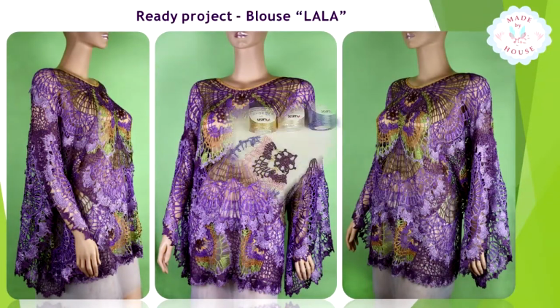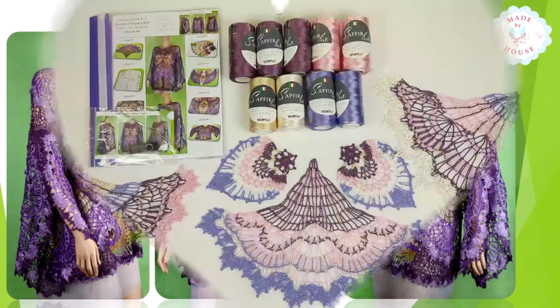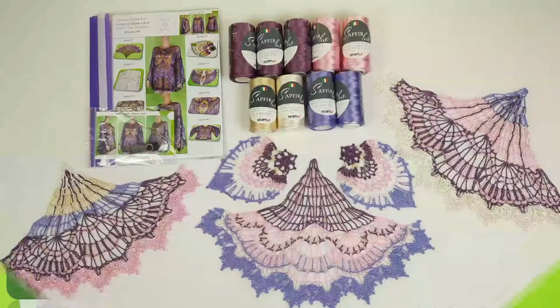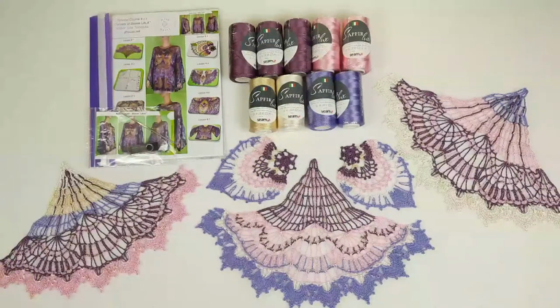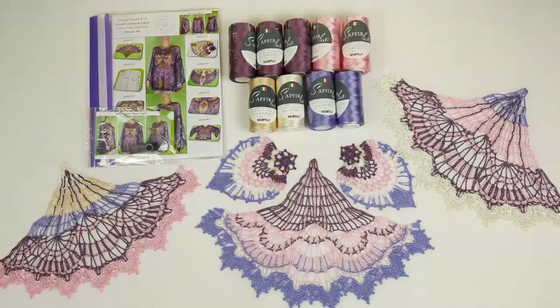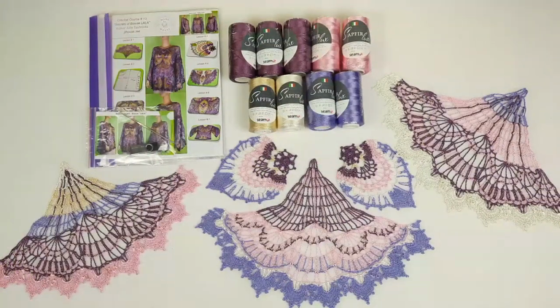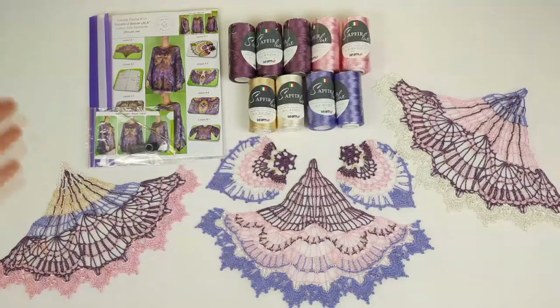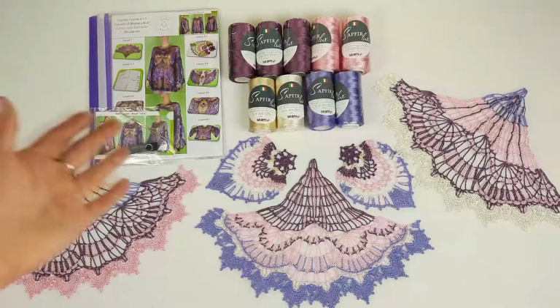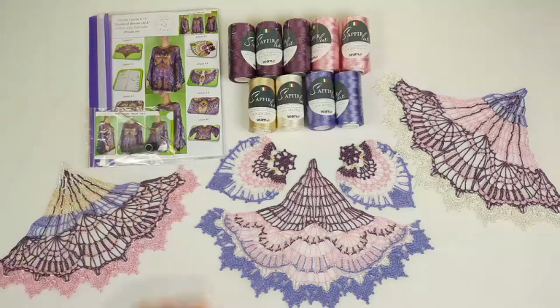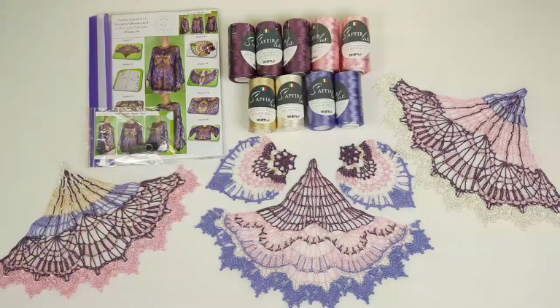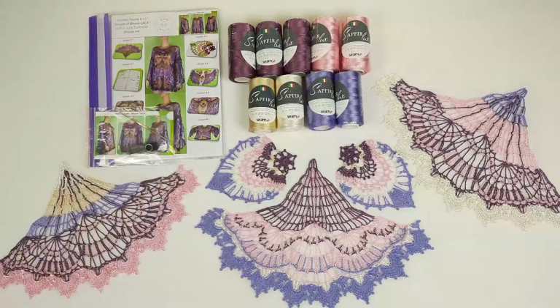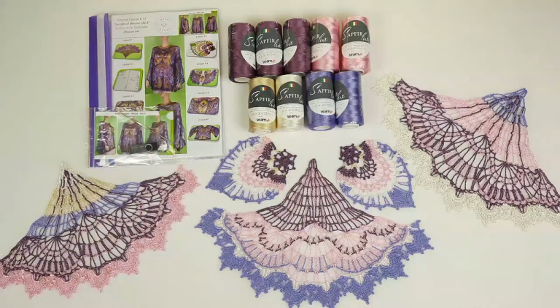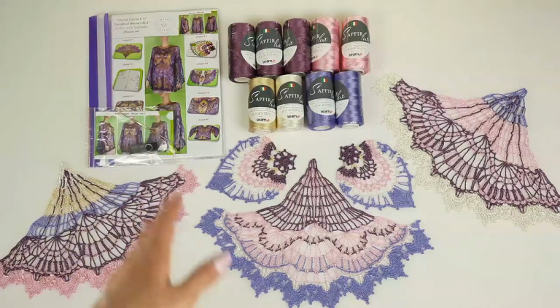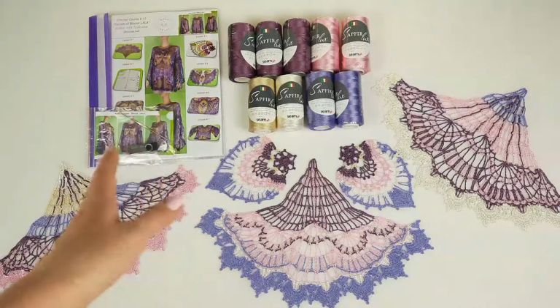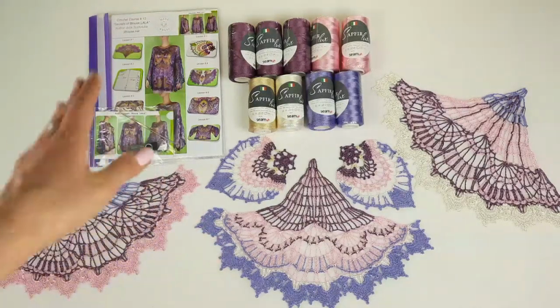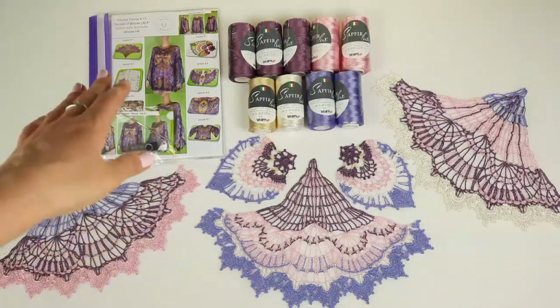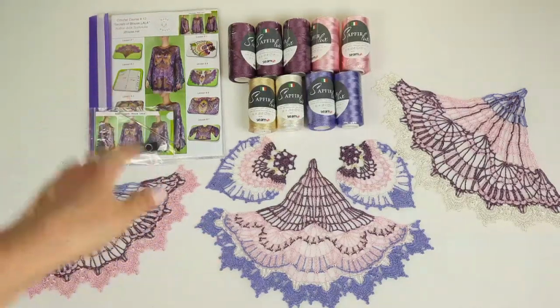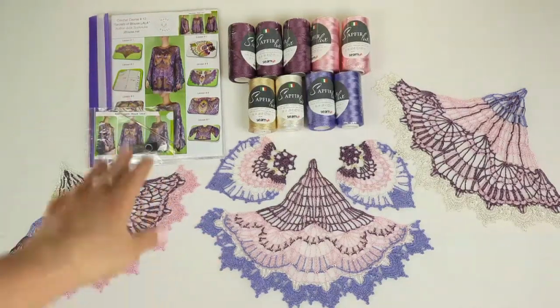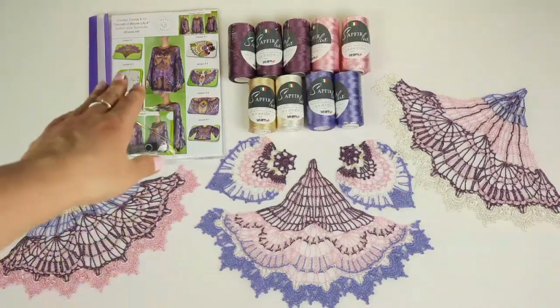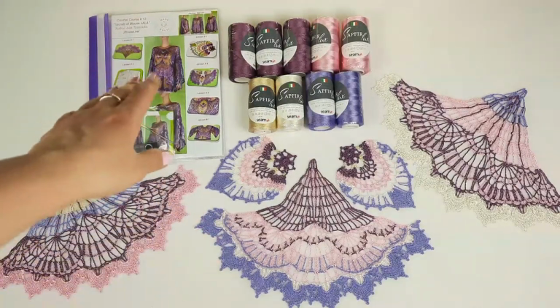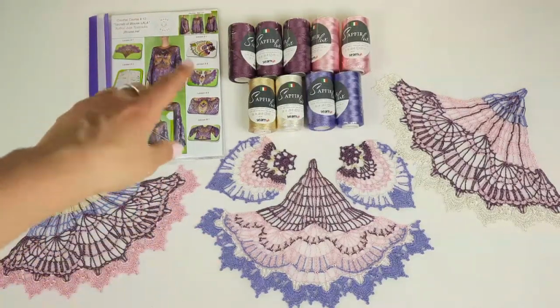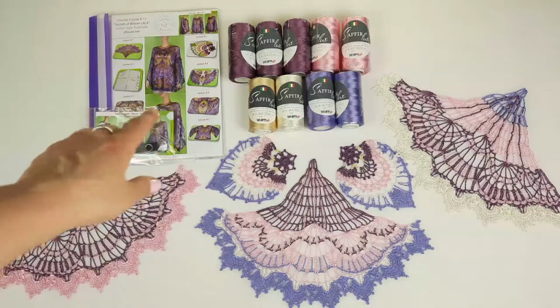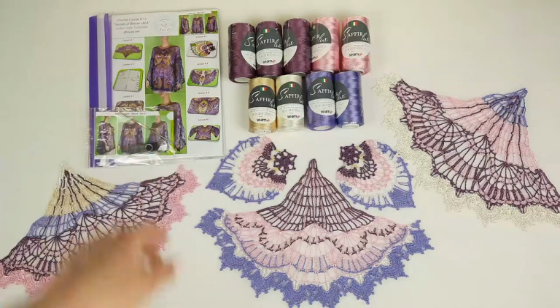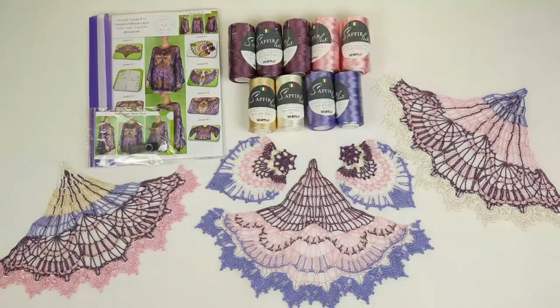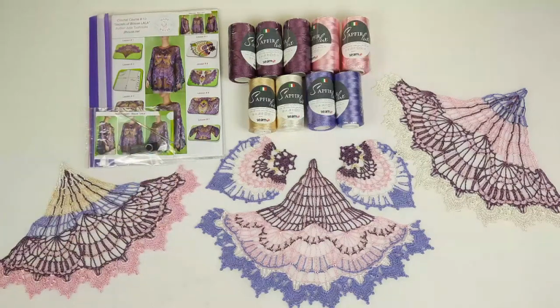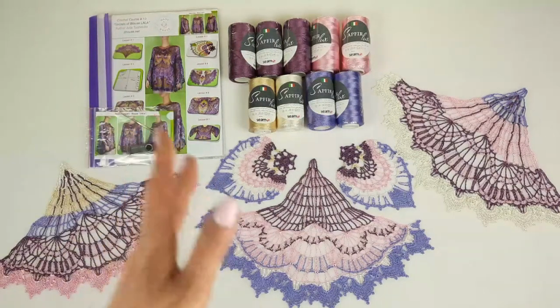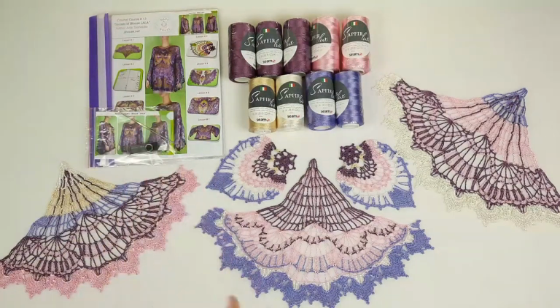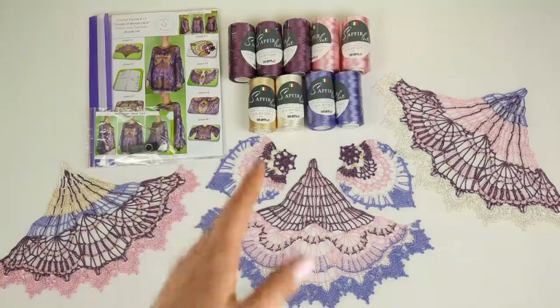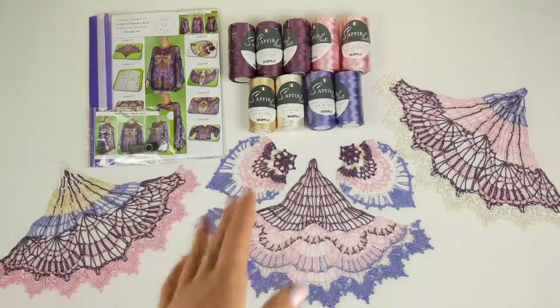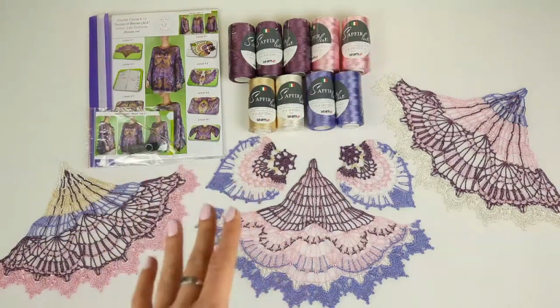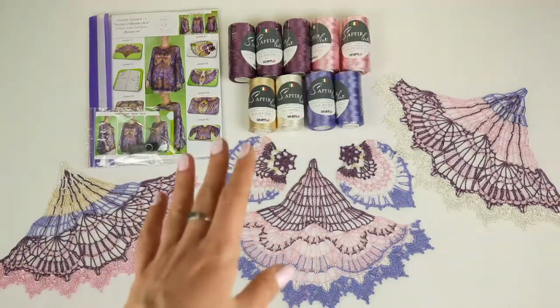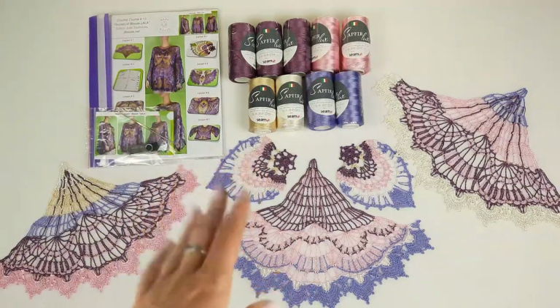Hello my friends! Today I am sending a very beautiful VIP package. This is blouse Lala. You can see this blouse at the cover of a magazine. And here we have a new yarn kit for this project.